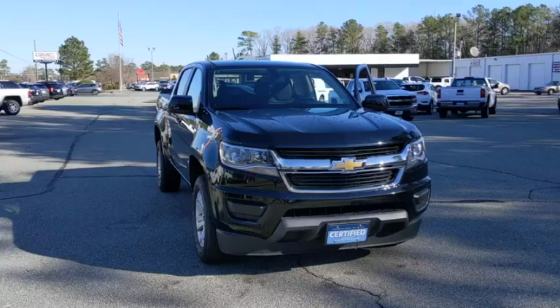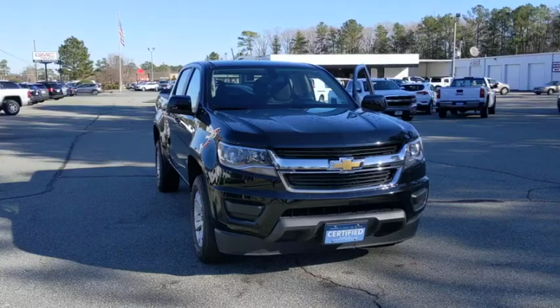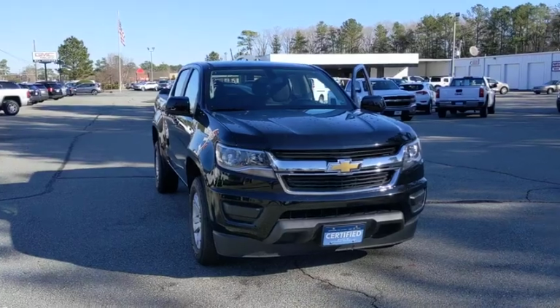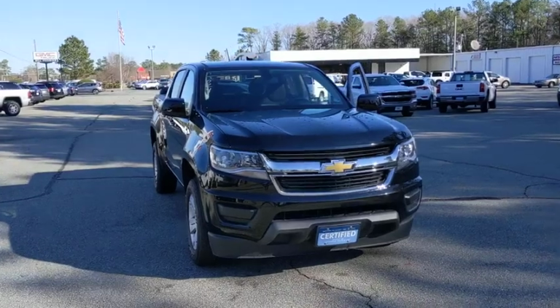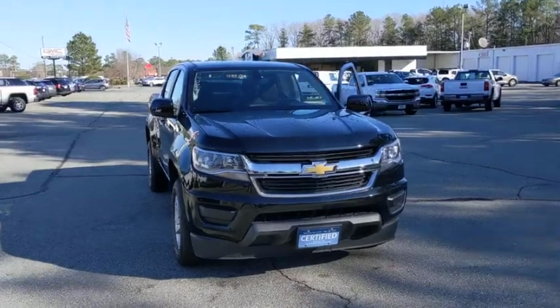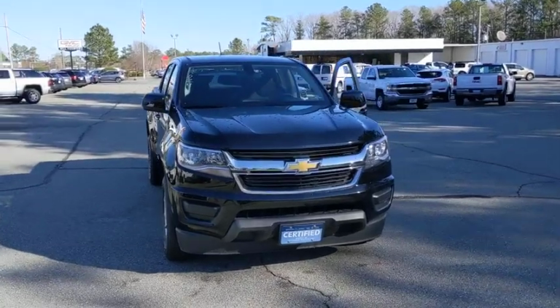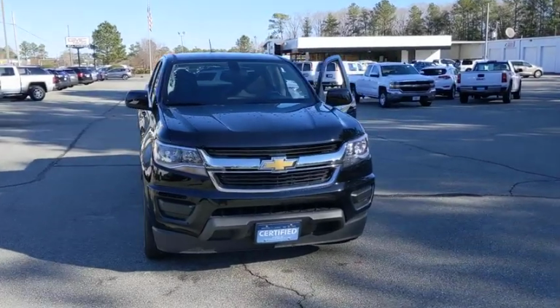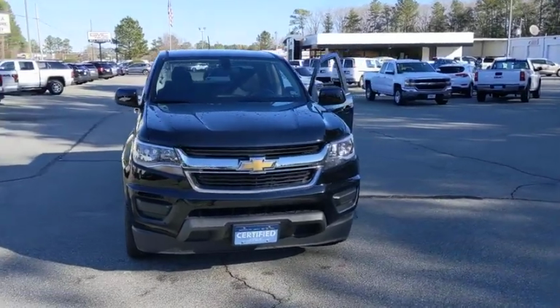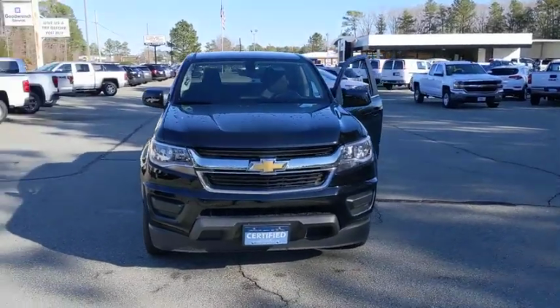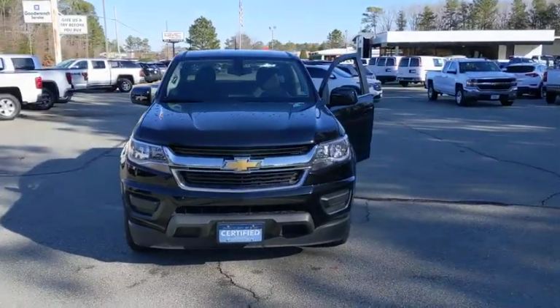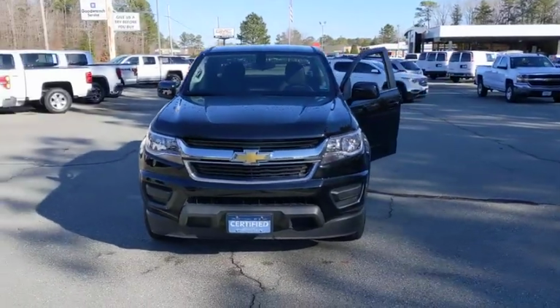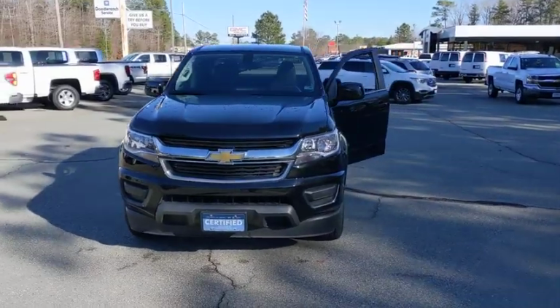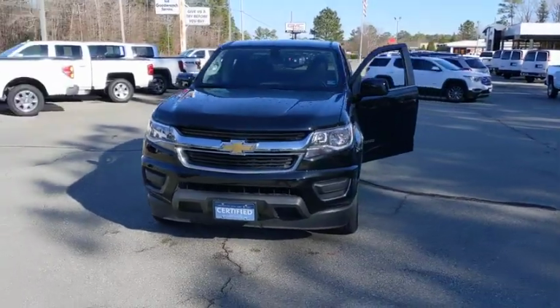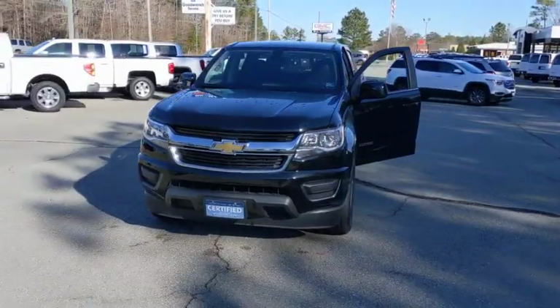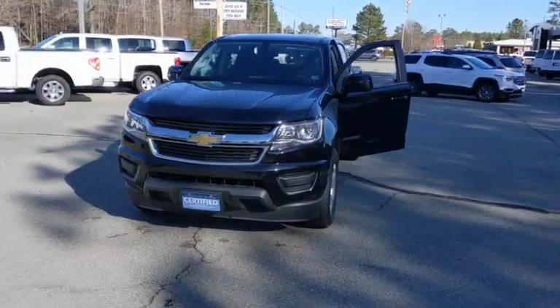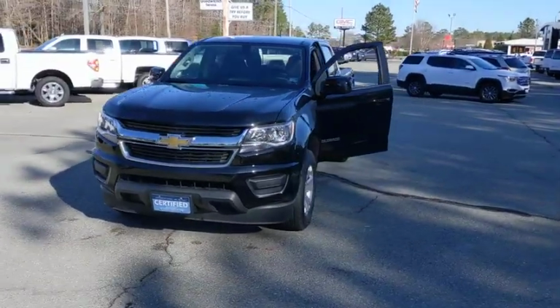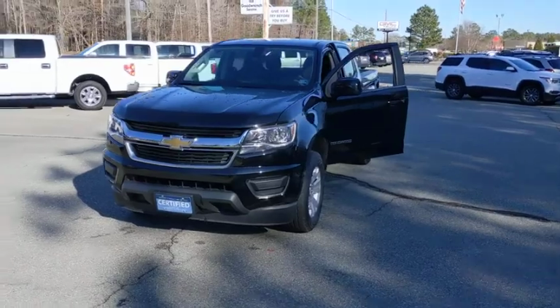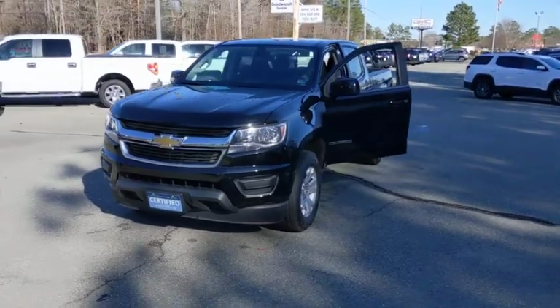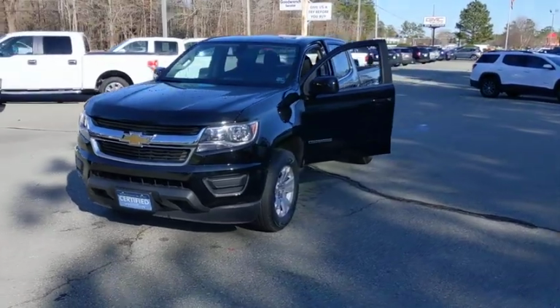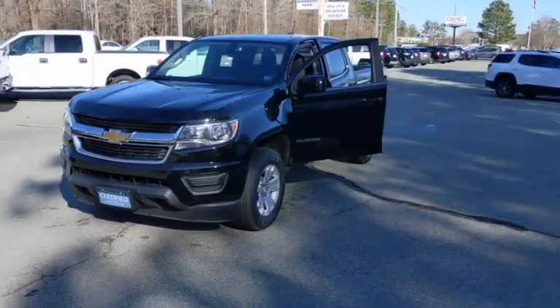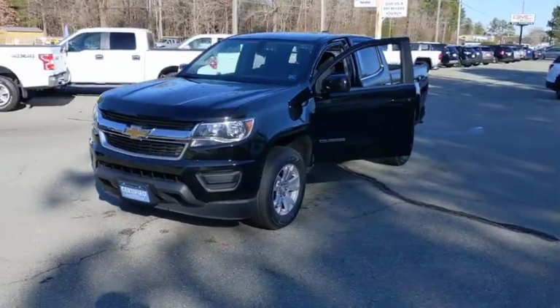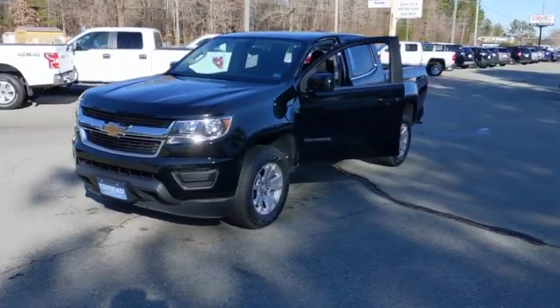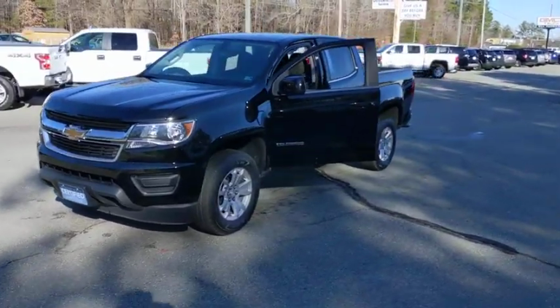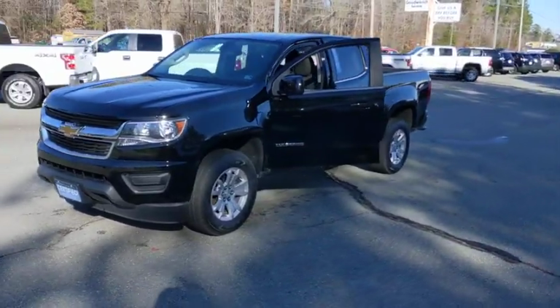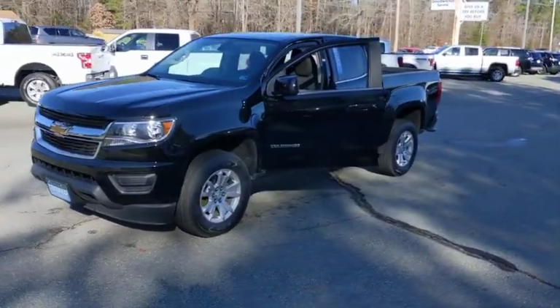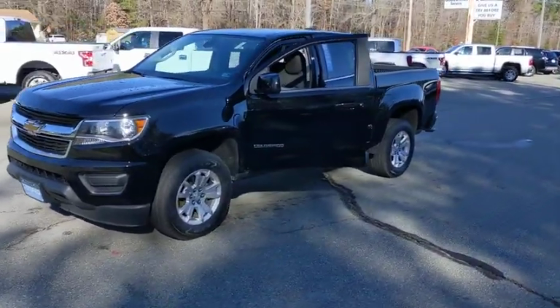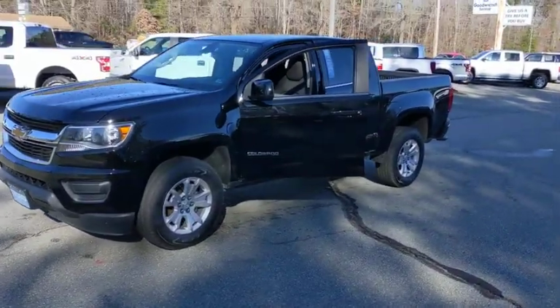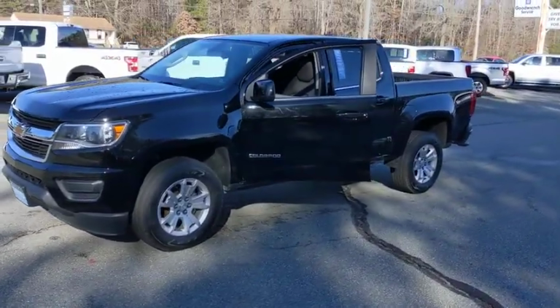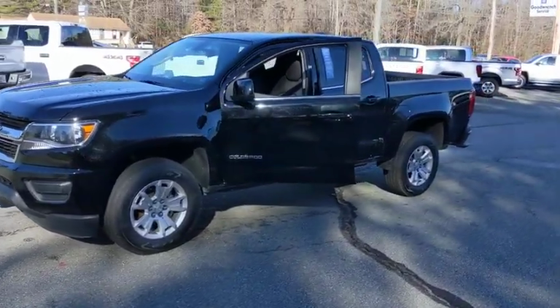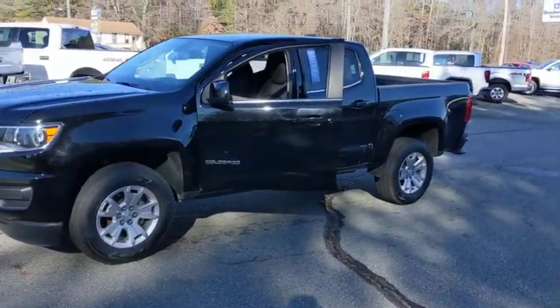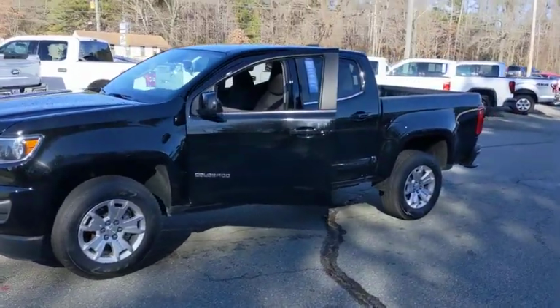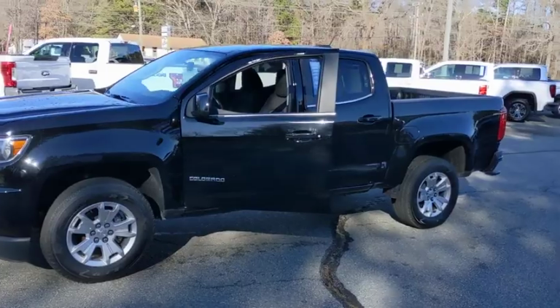Looking for the right vehicle? Check out the 2019 Chevrolet Colorado. Great hauling capability, powerful, rugged, and a great Chevy price. Colorado is it.